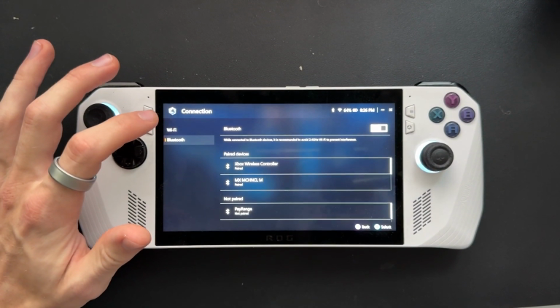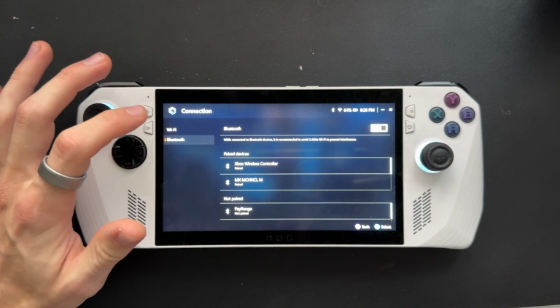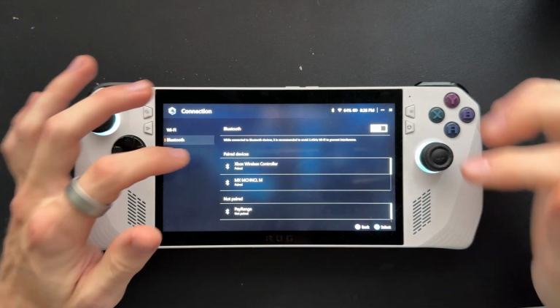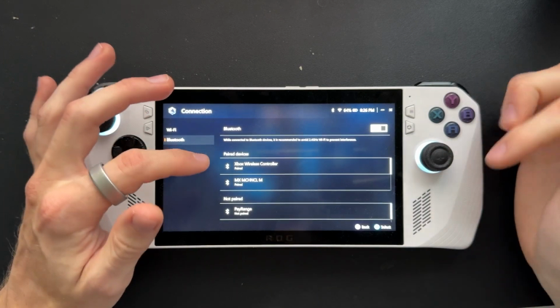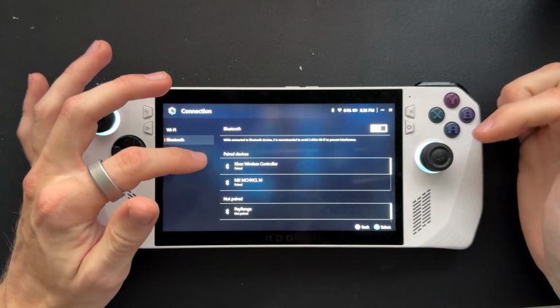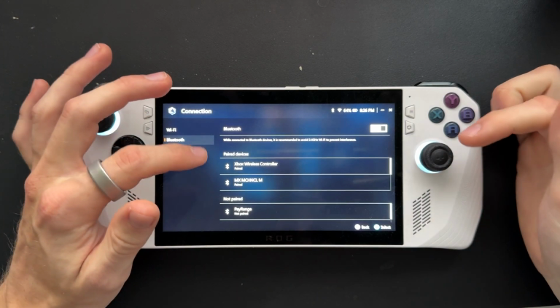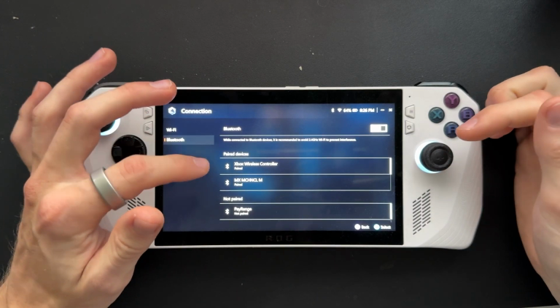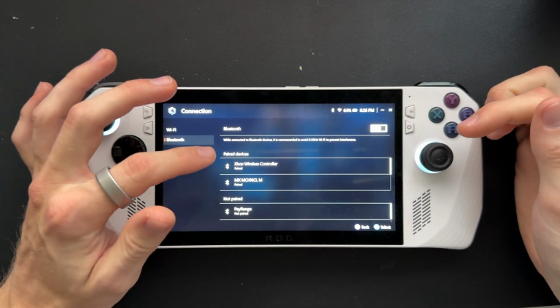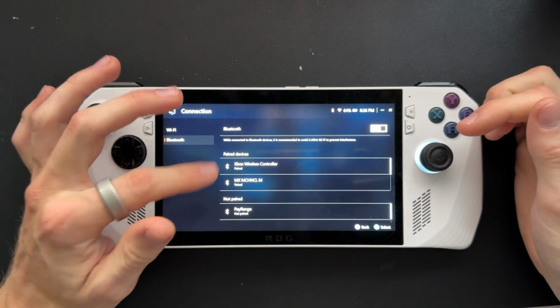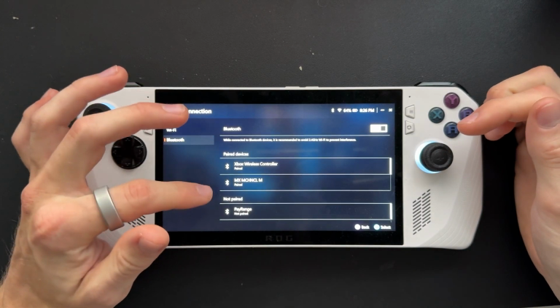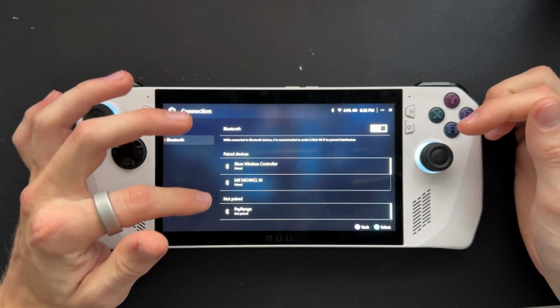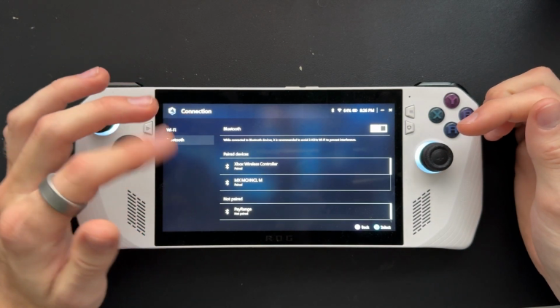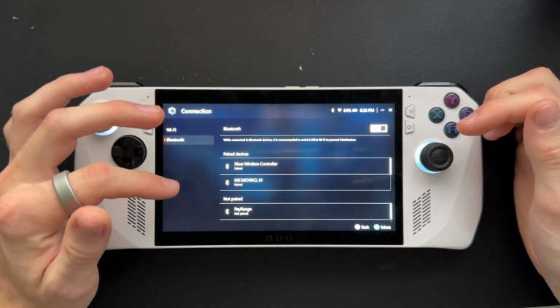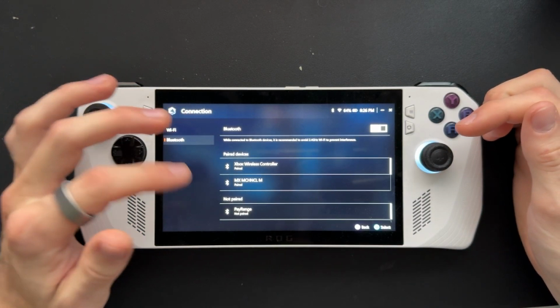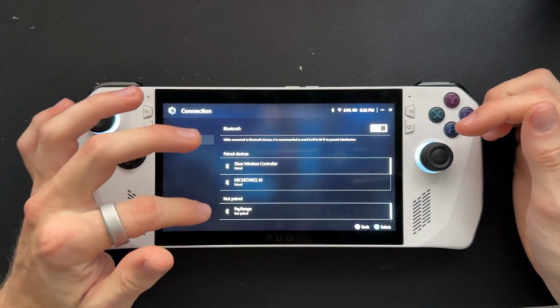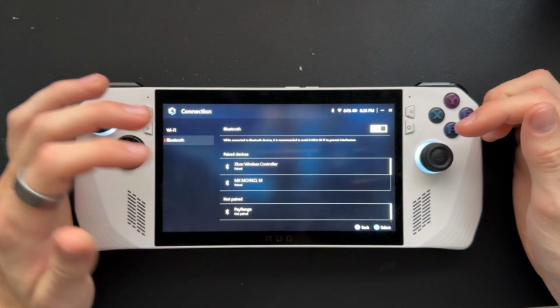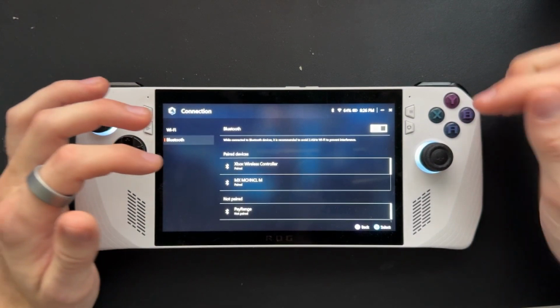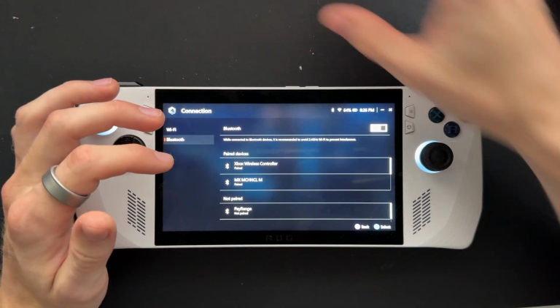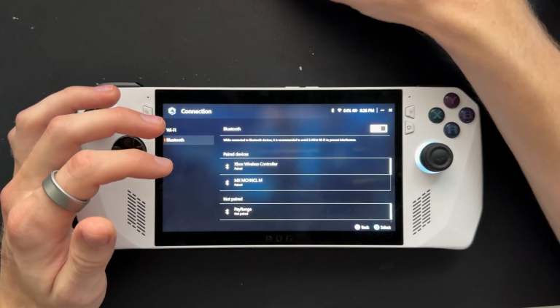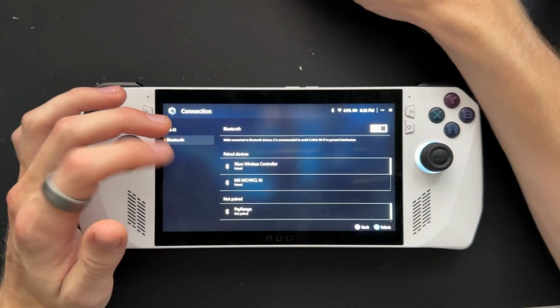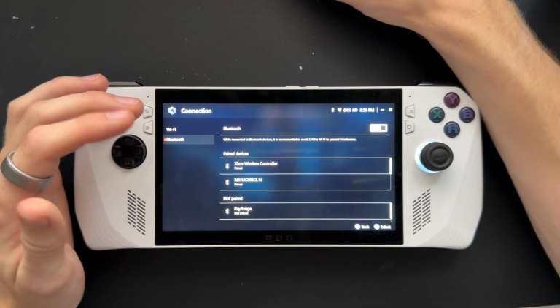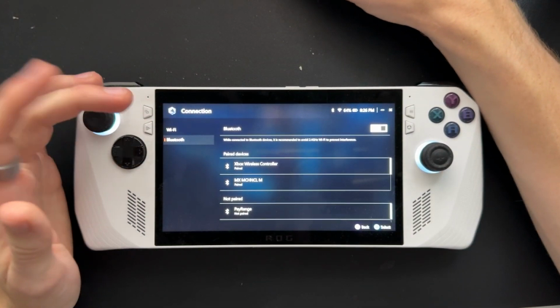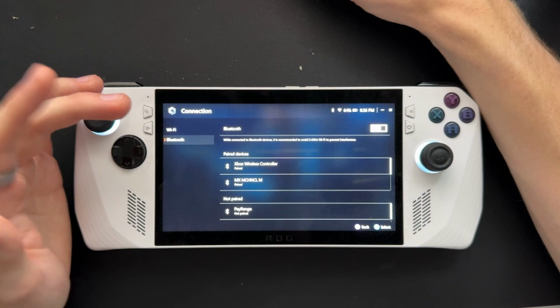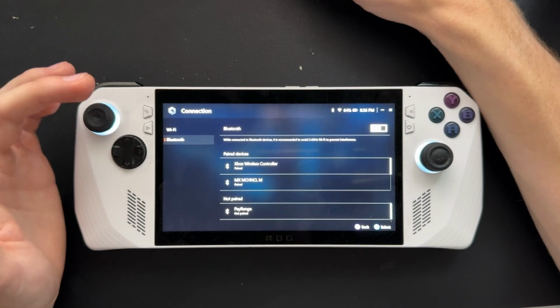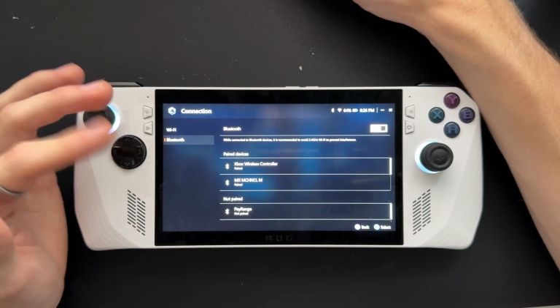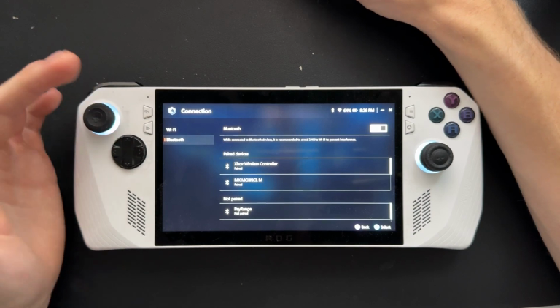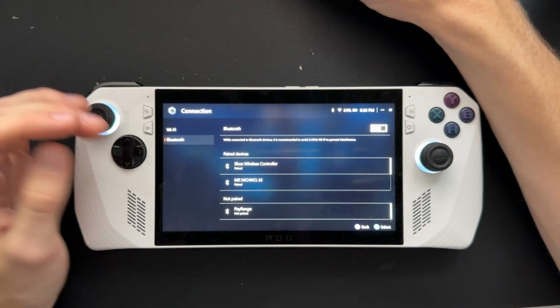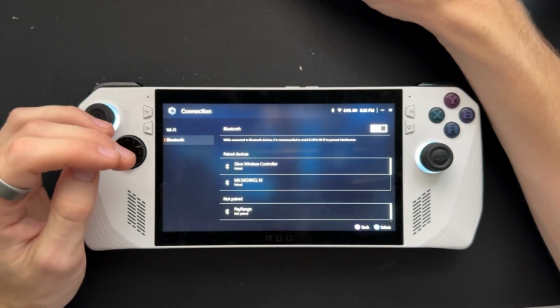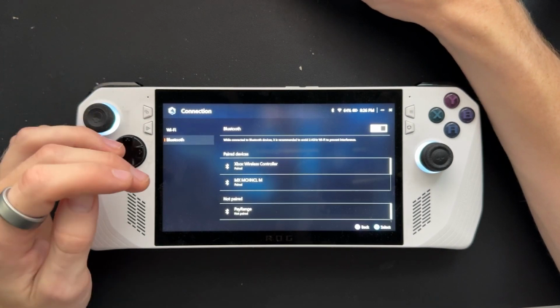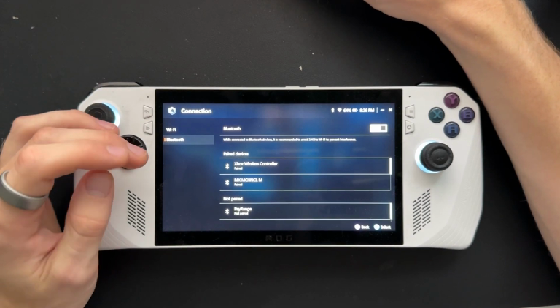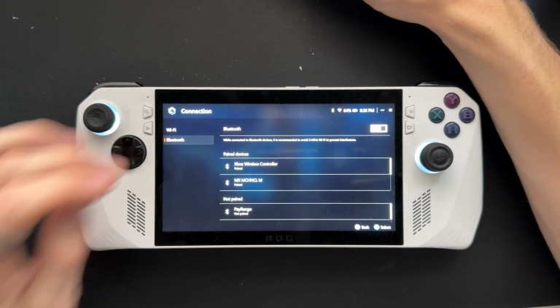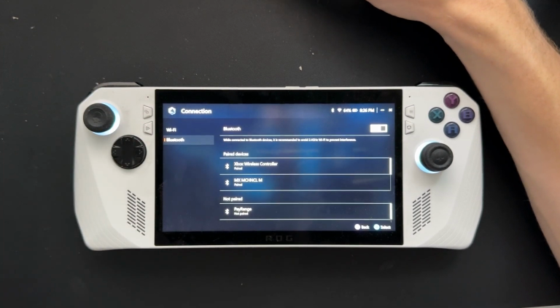From here, you'll see all your devices that are available to be paired. To pair them, just start the pairing process on the device.